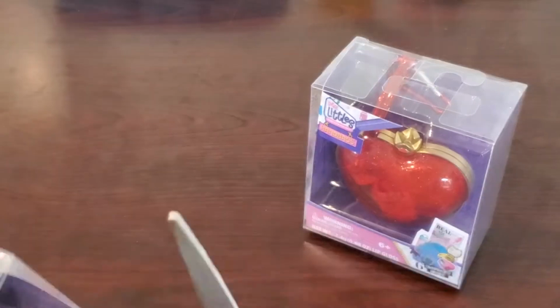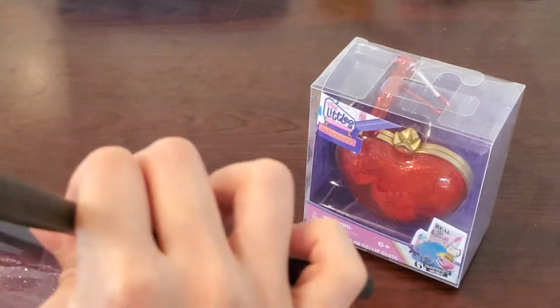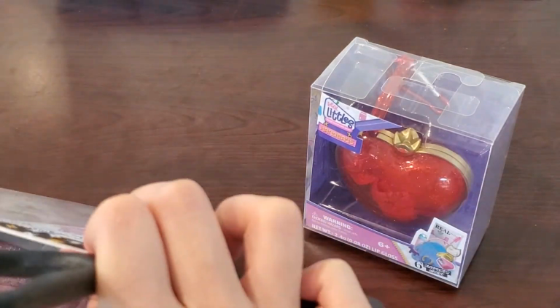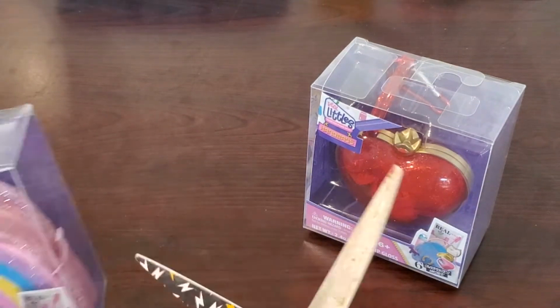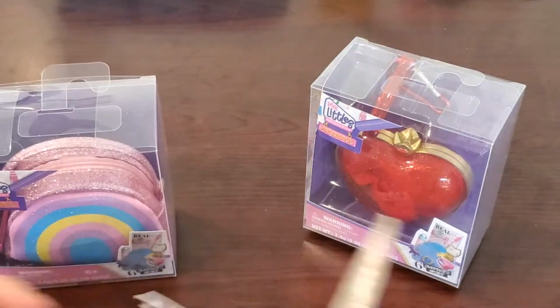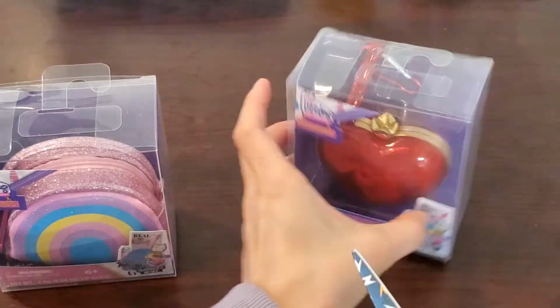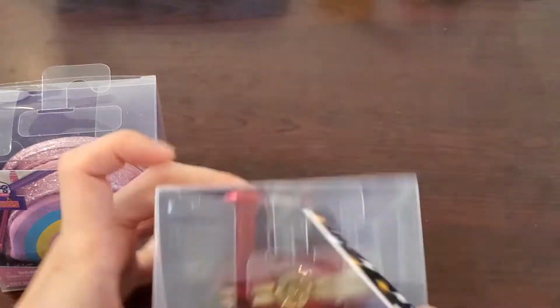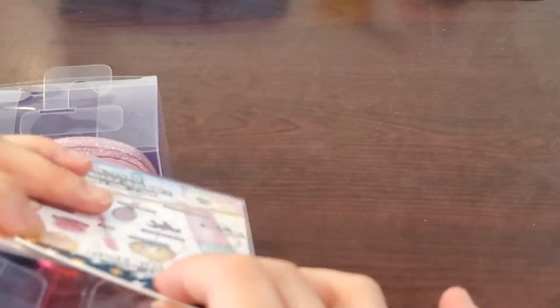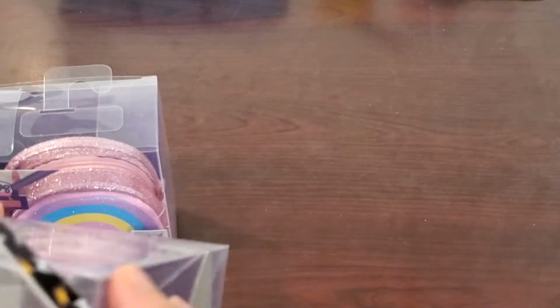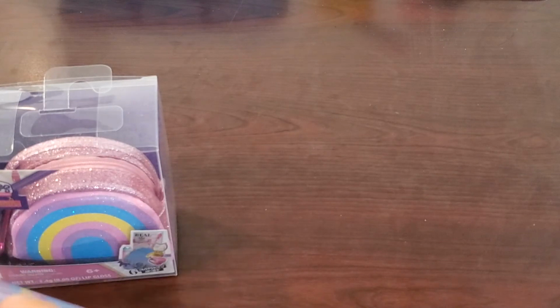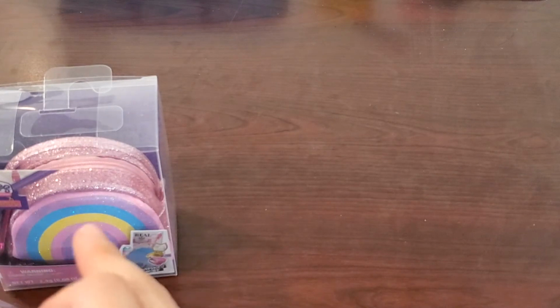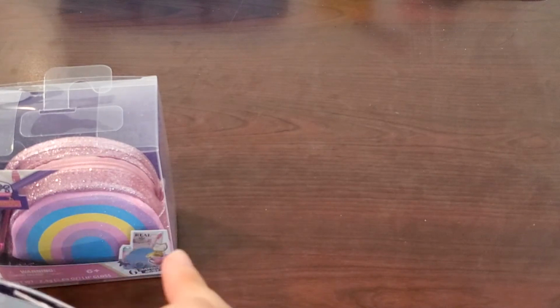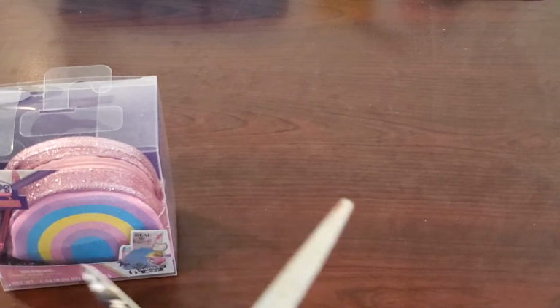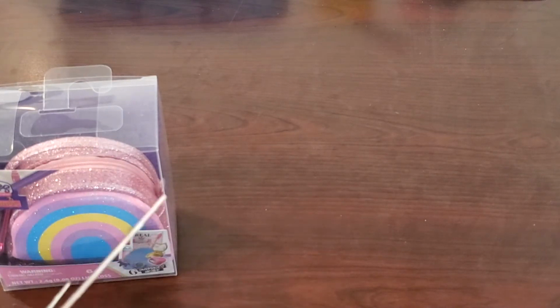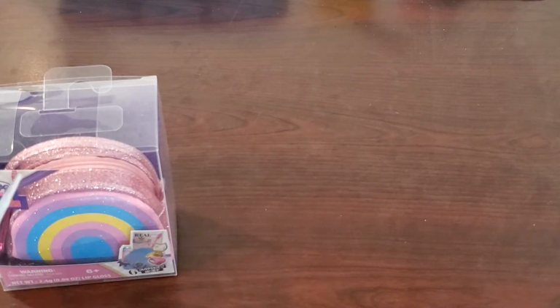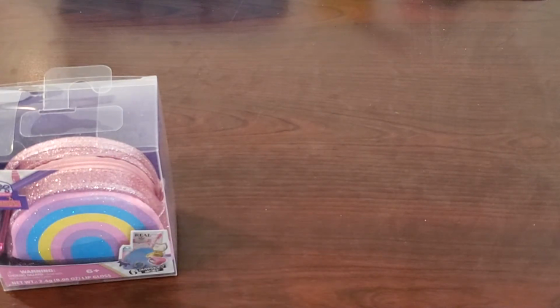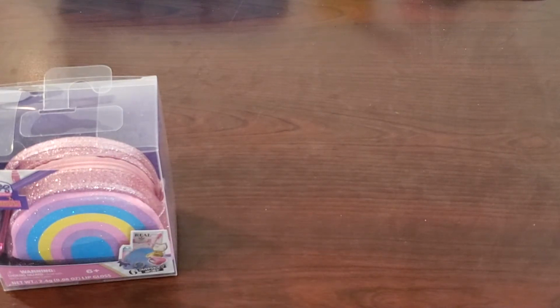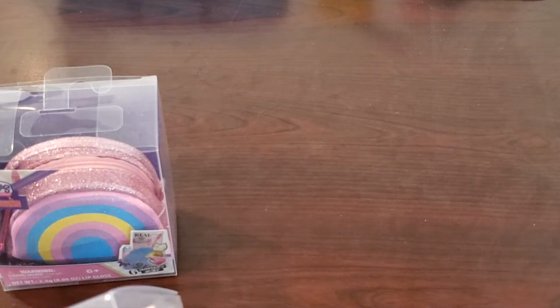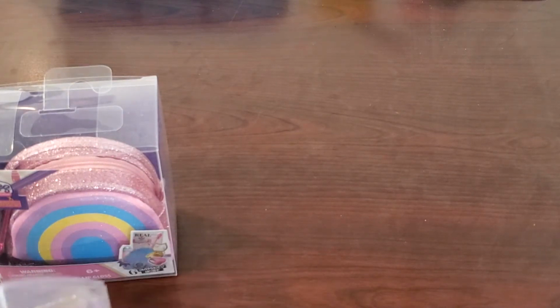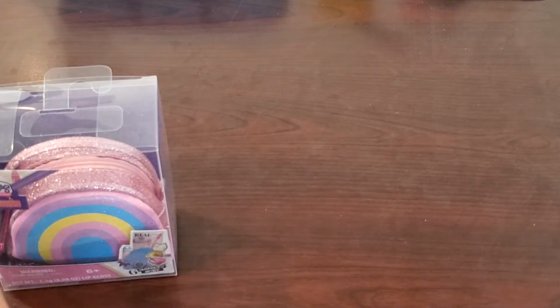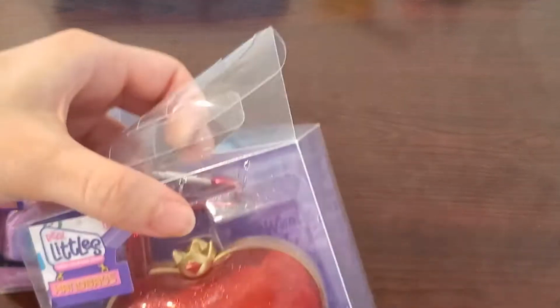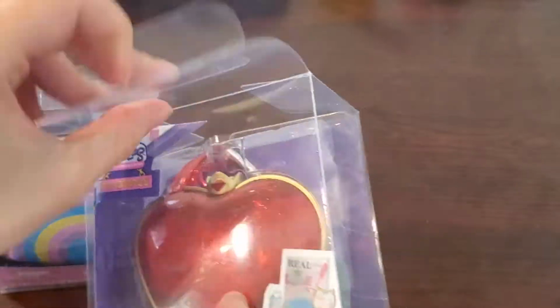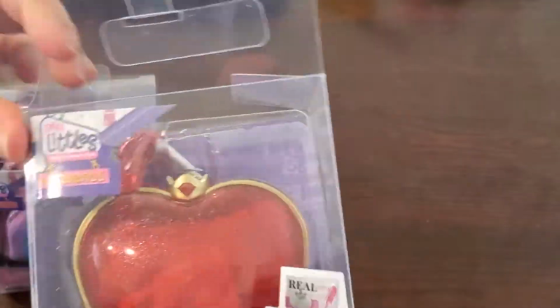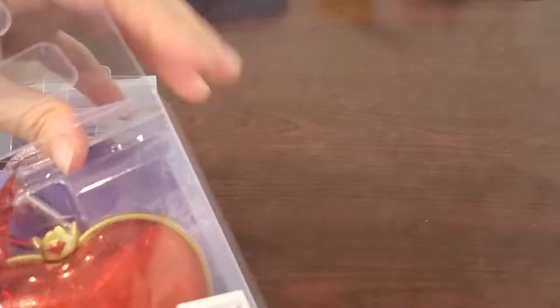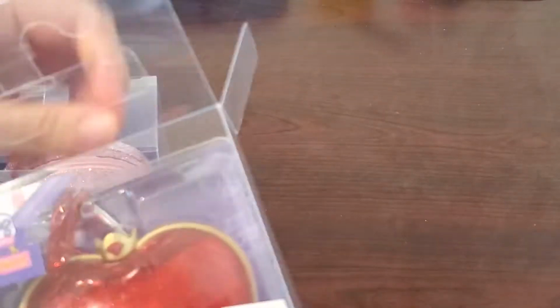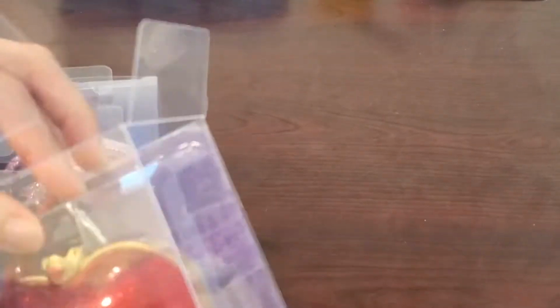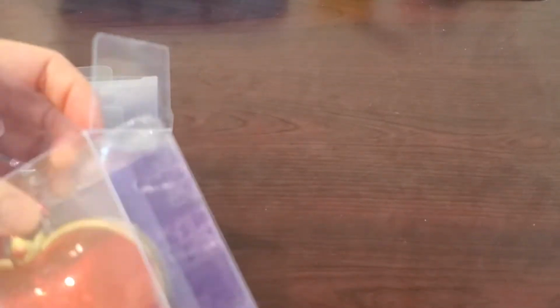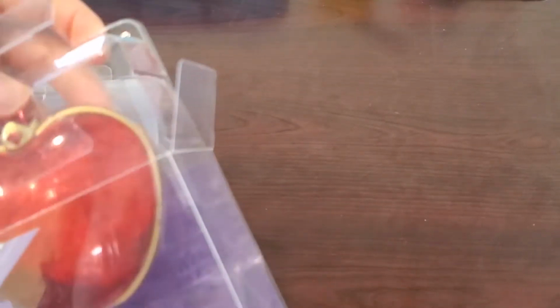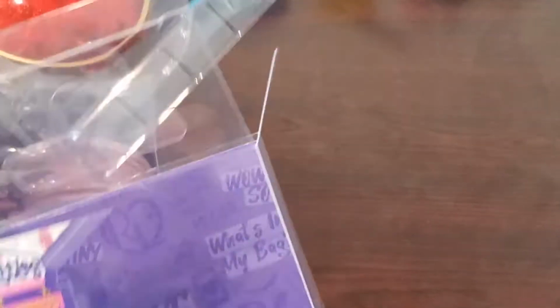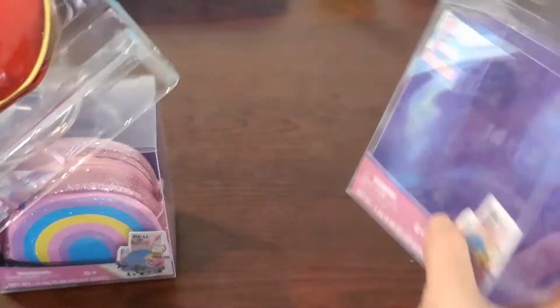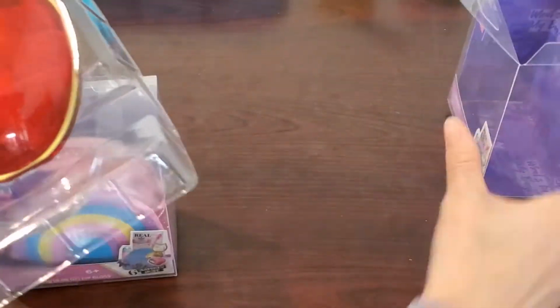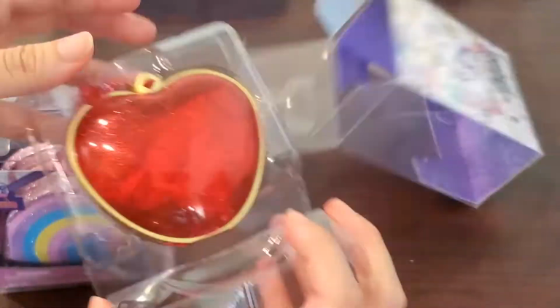For this collection, there are seven different bags with six random surprises each. Most of the items in the bag are randomly placed, except the charm and mirror are the same according to the bag you choose, I believe.